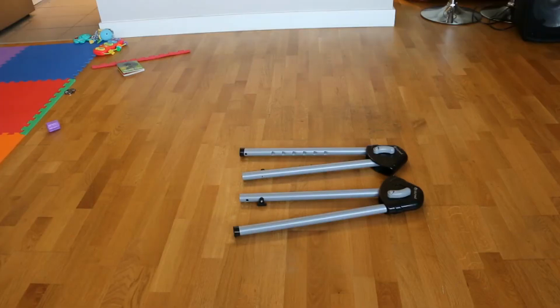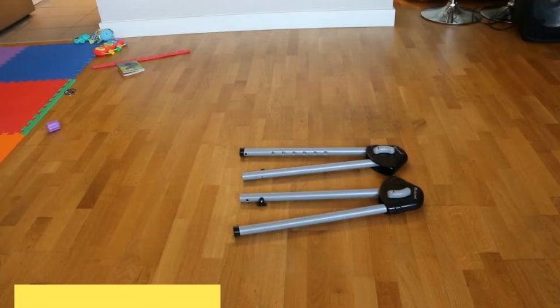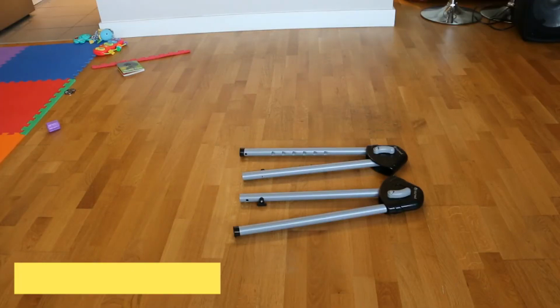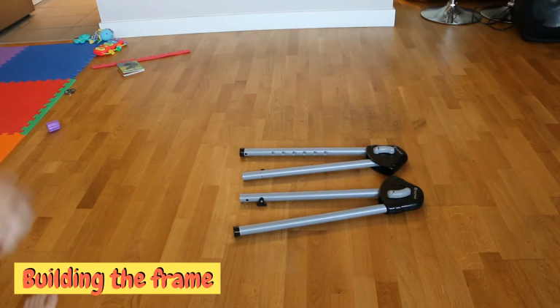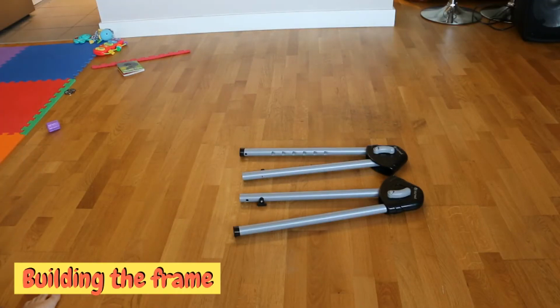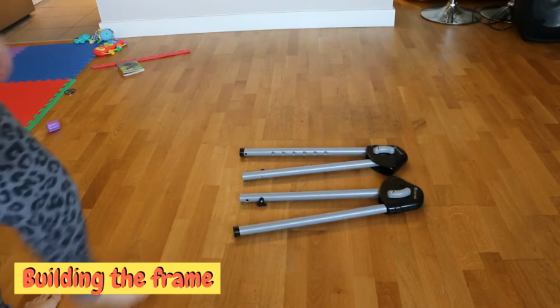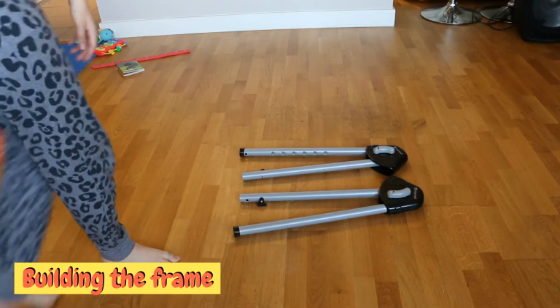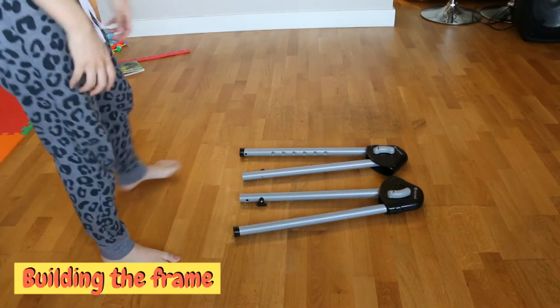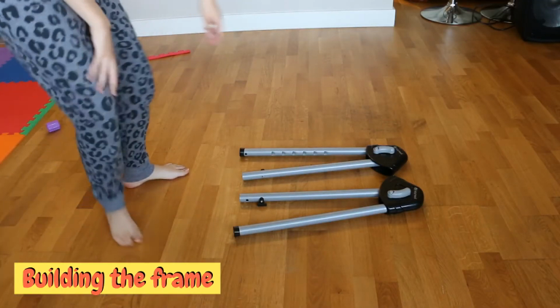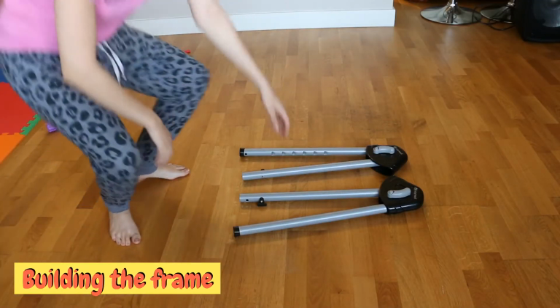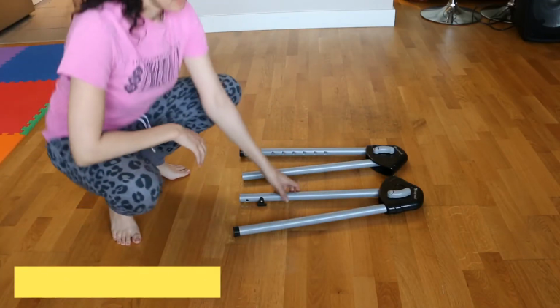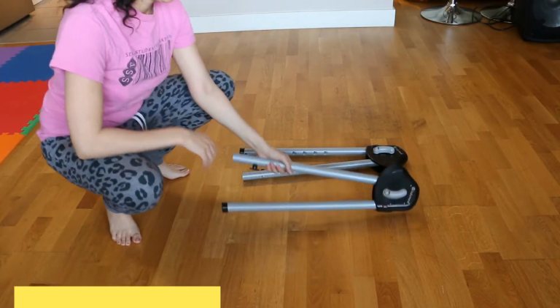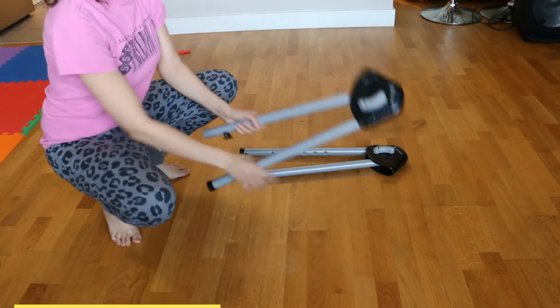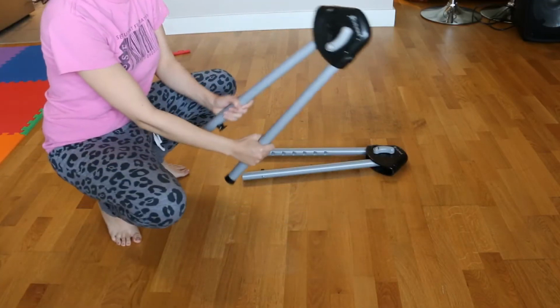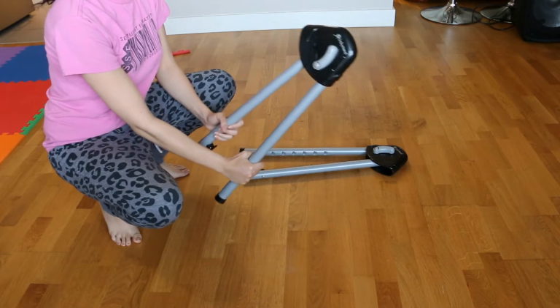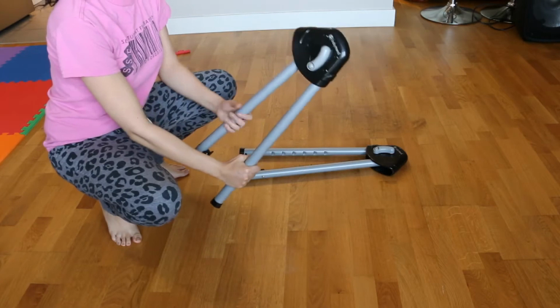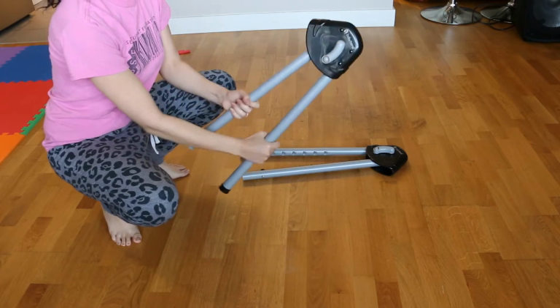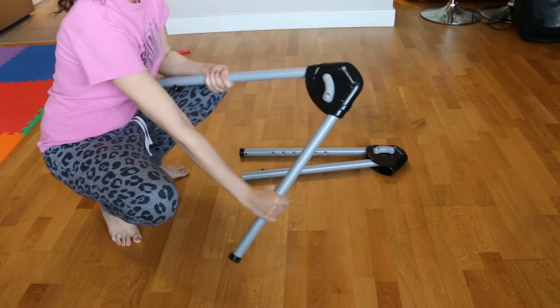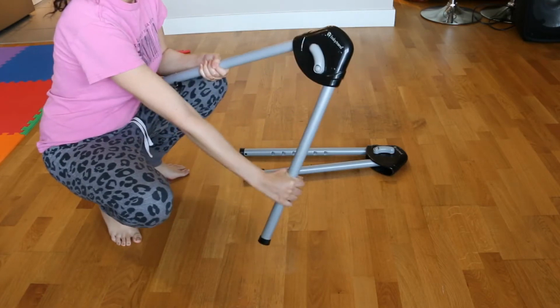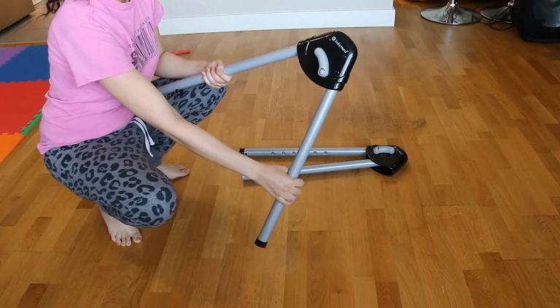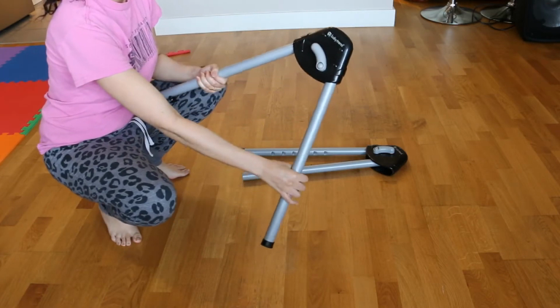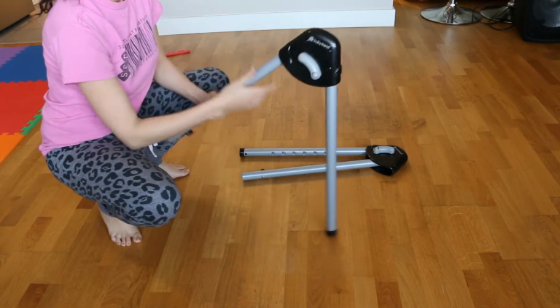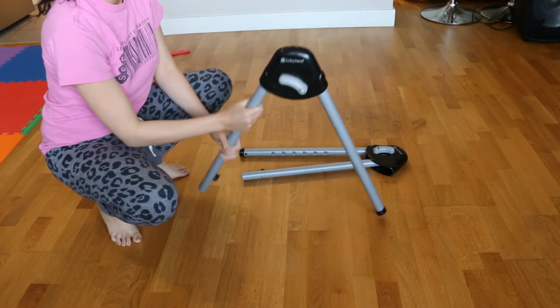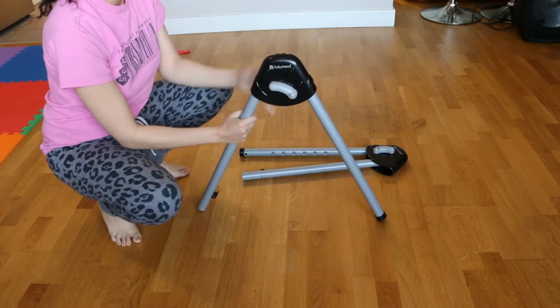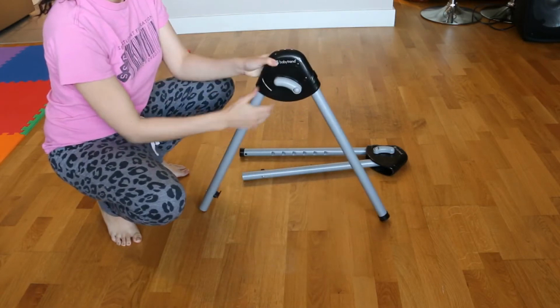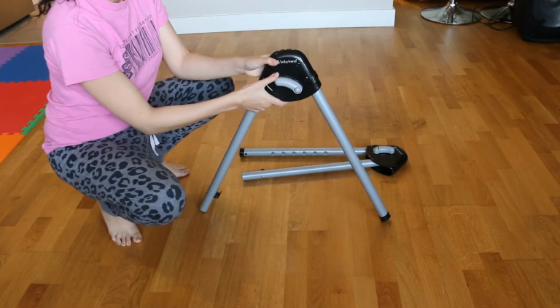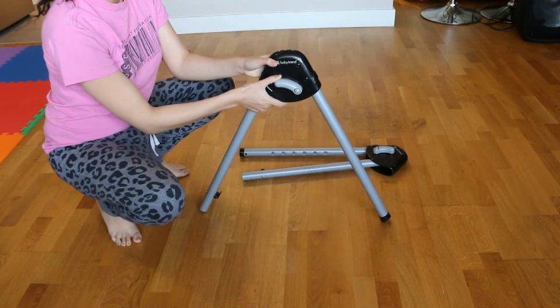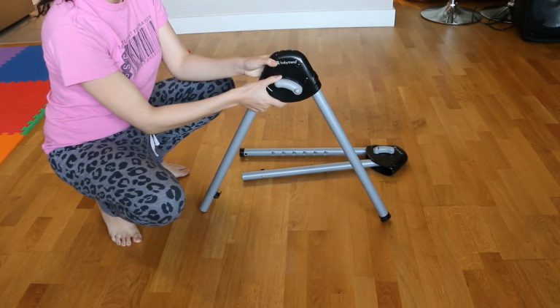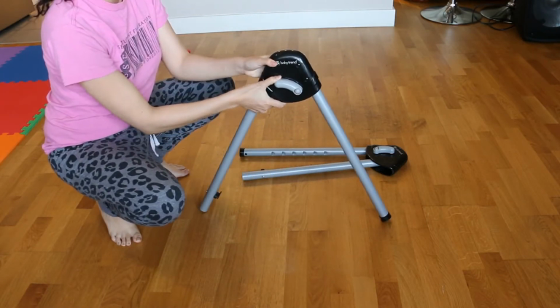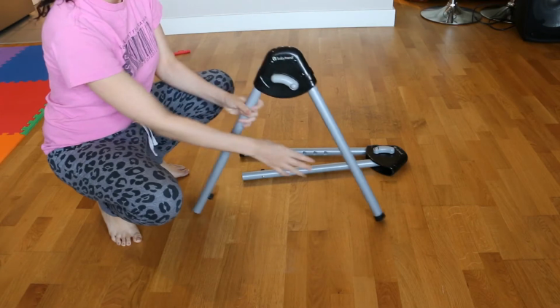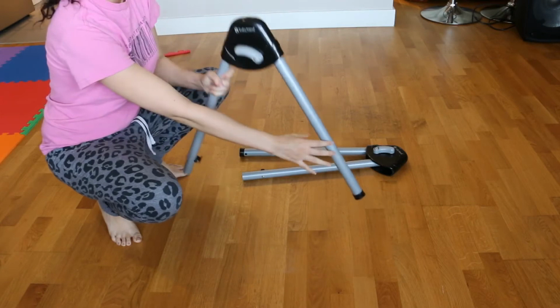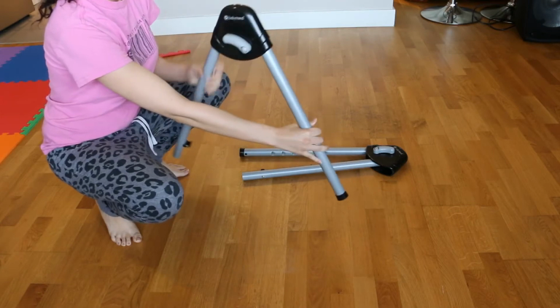First we will build the frame. Starting with the two upper frame assemblies, you will take one and pull the legs apart until it locks in place. Do the same with the other one.